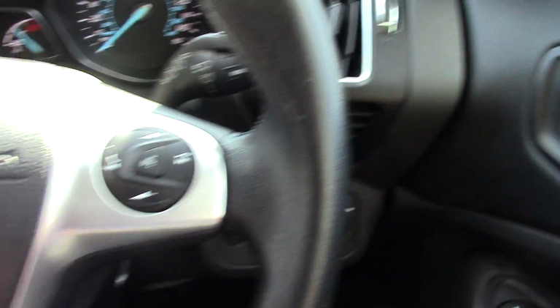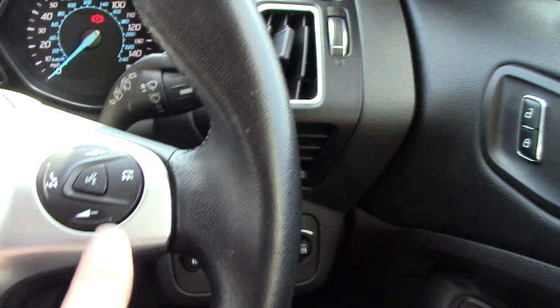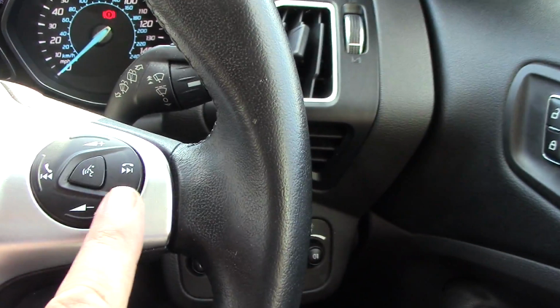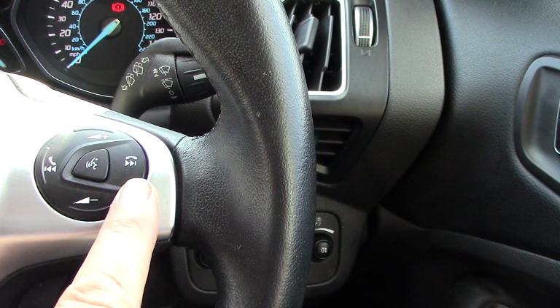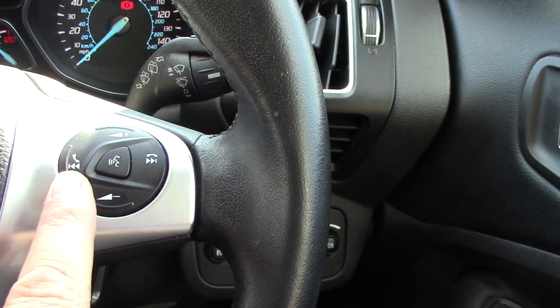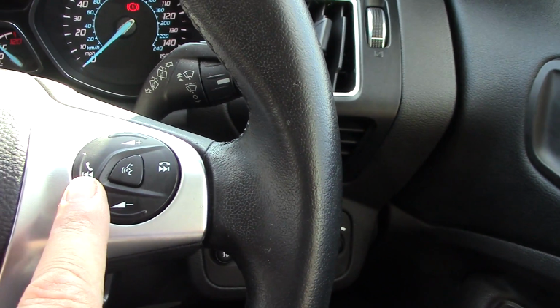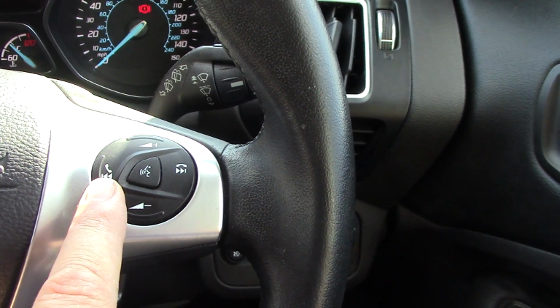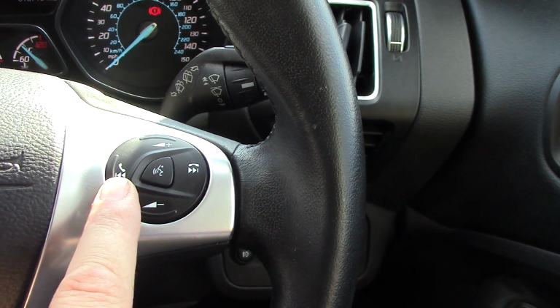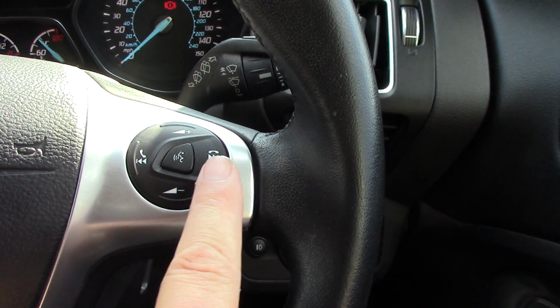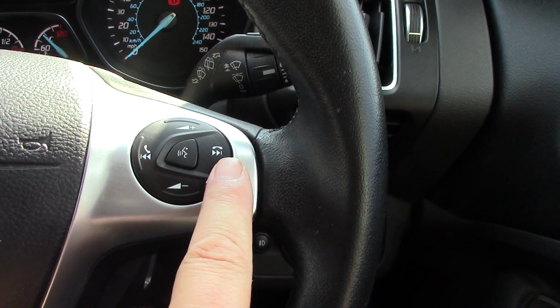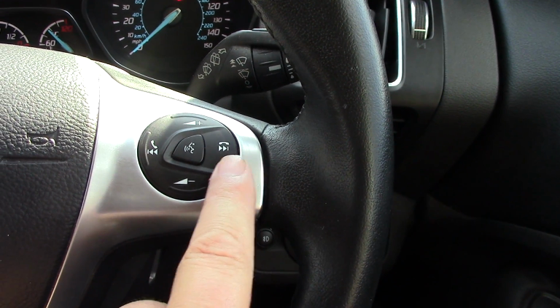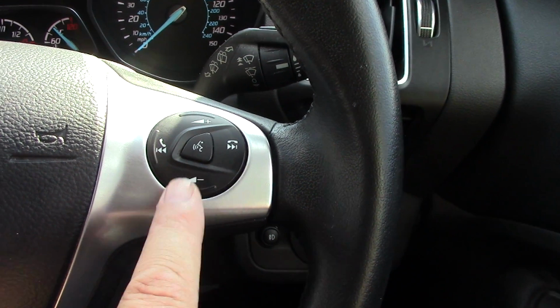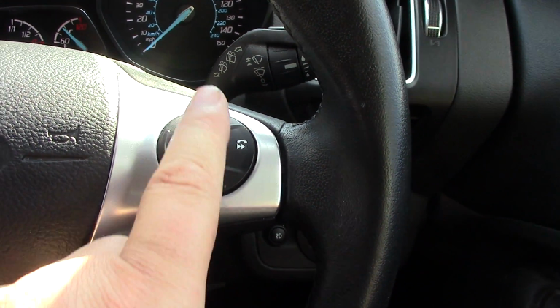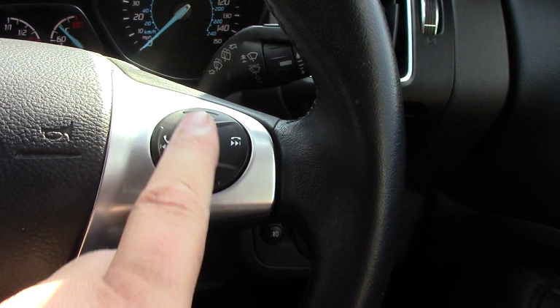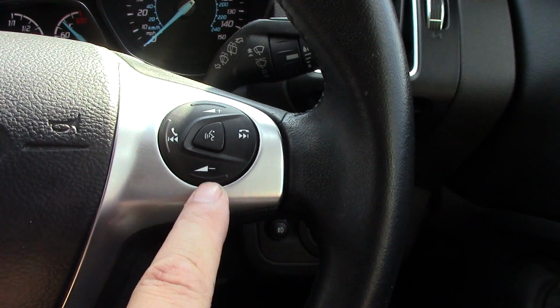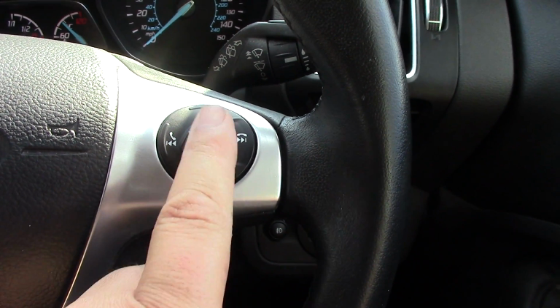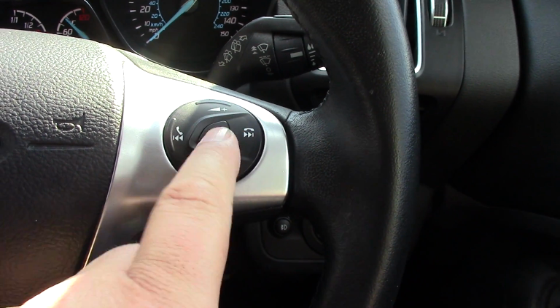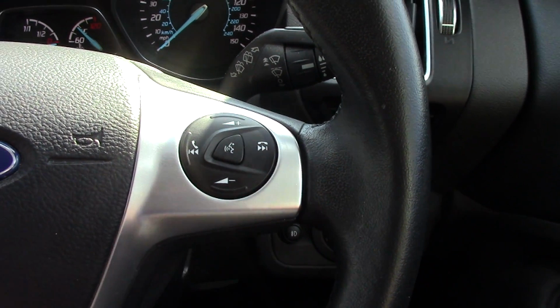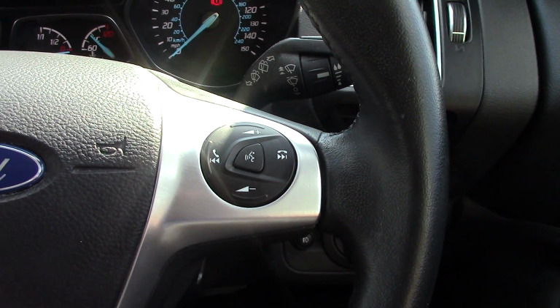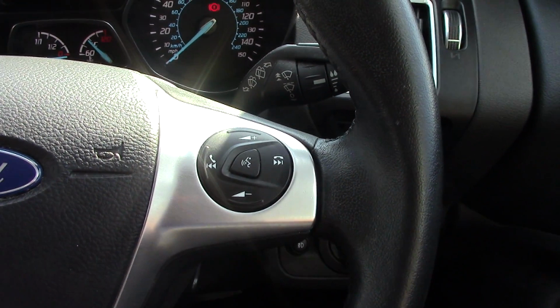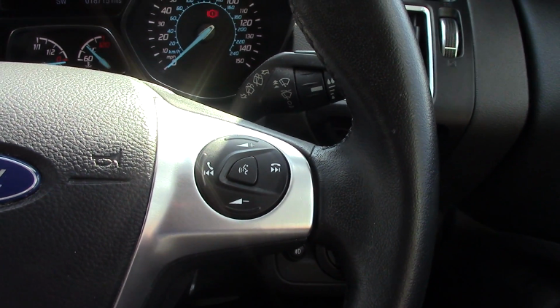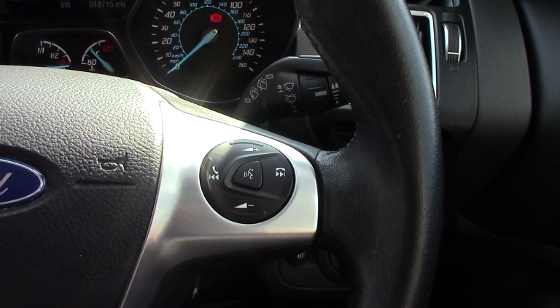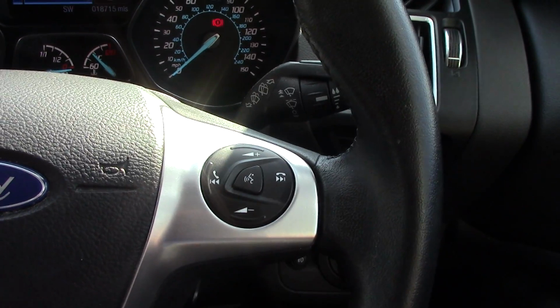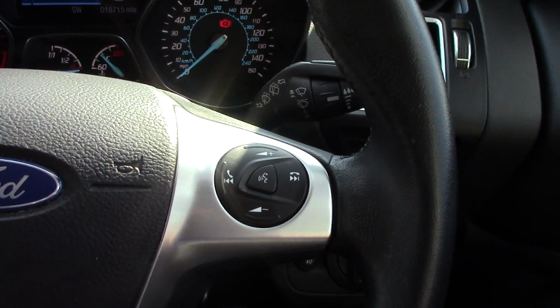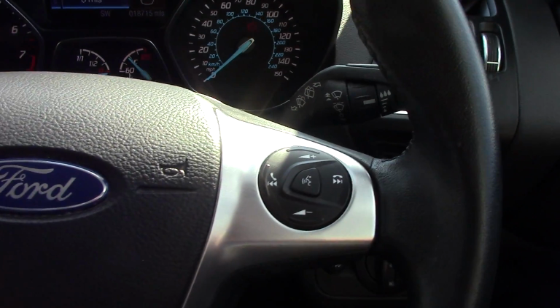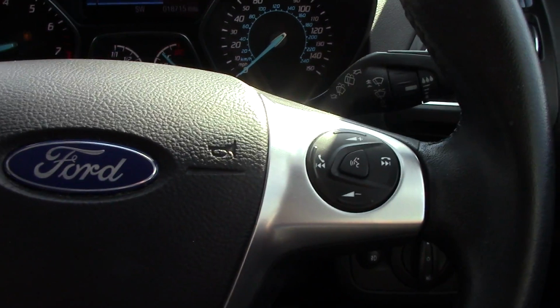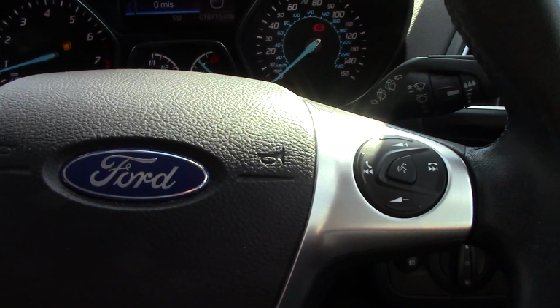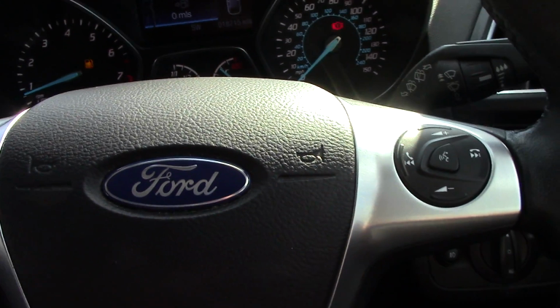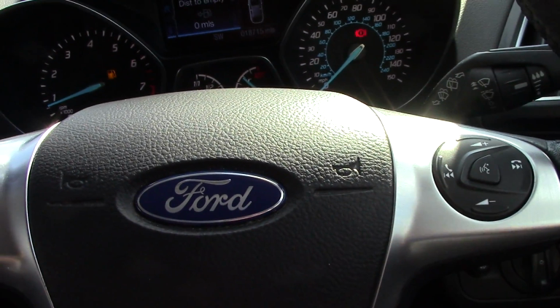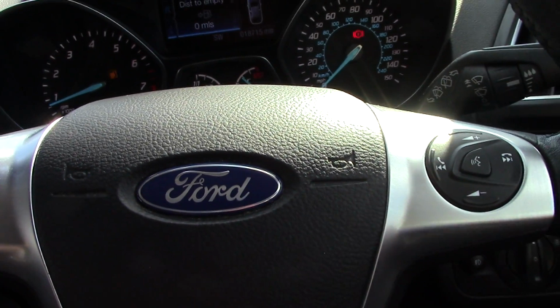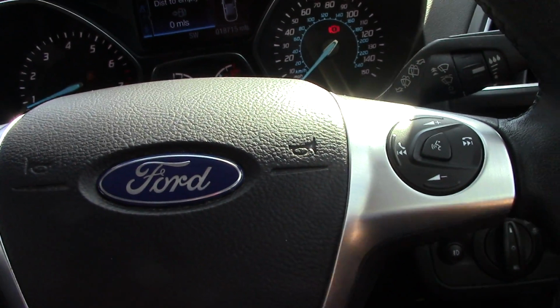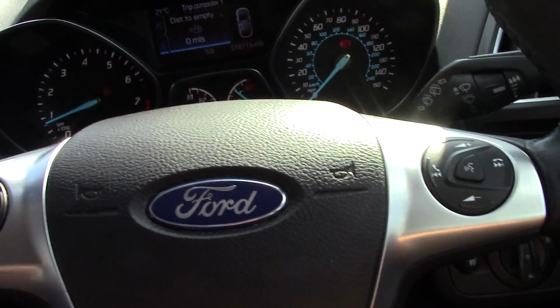On the right hand side here we've got the button to answer a phone call, end a phone call, volume up and down, and then the voice activation button in the middle as well. Really really nice spec car.